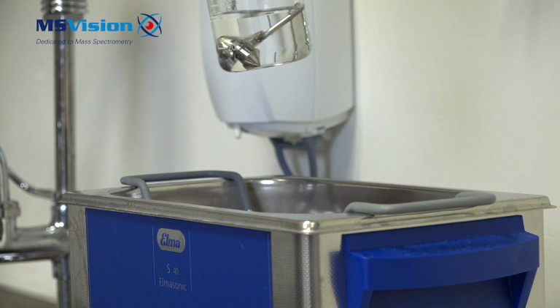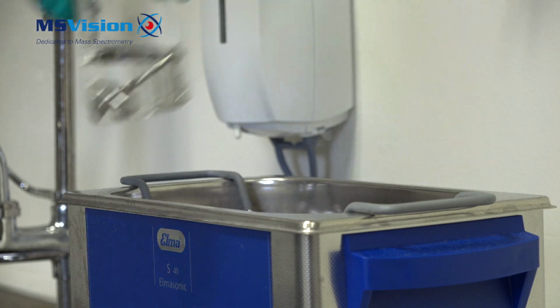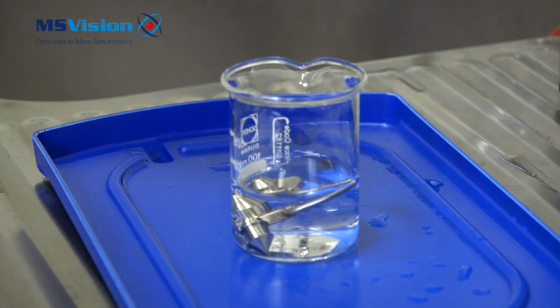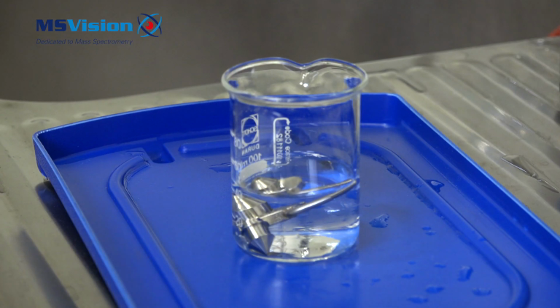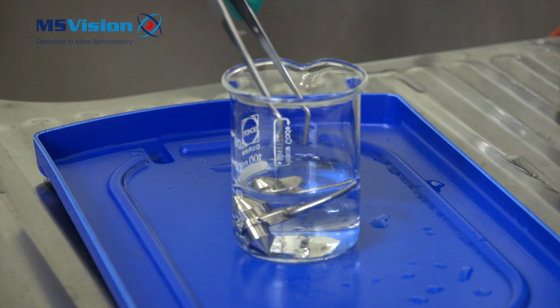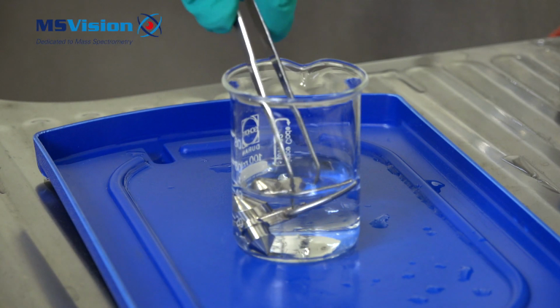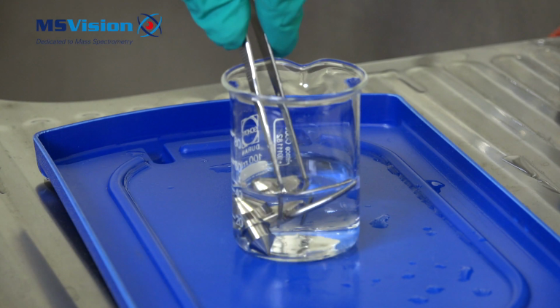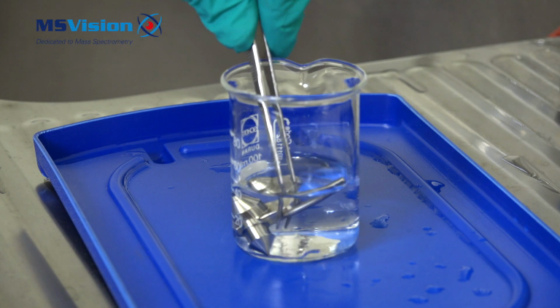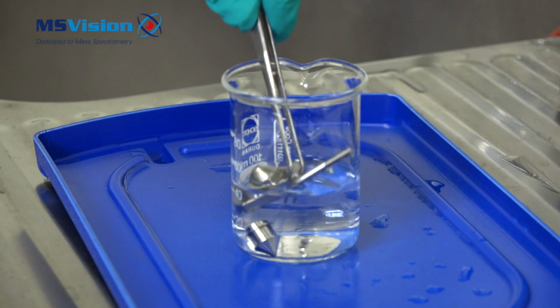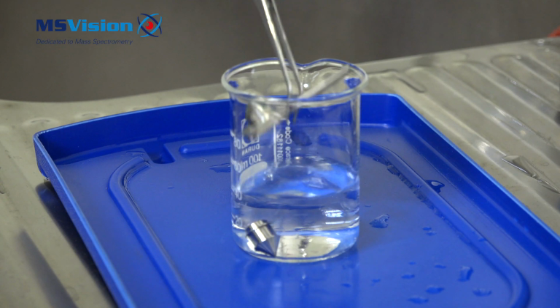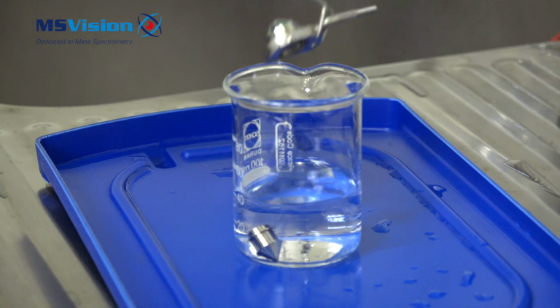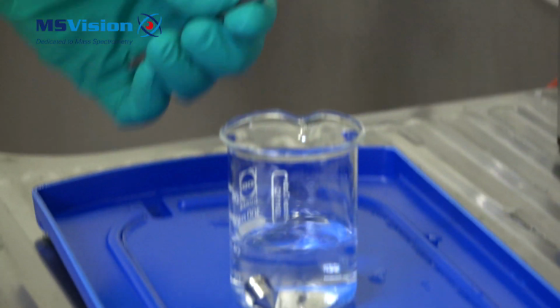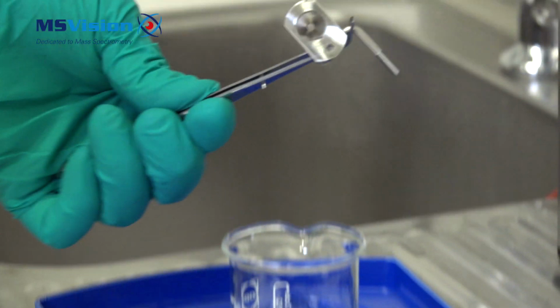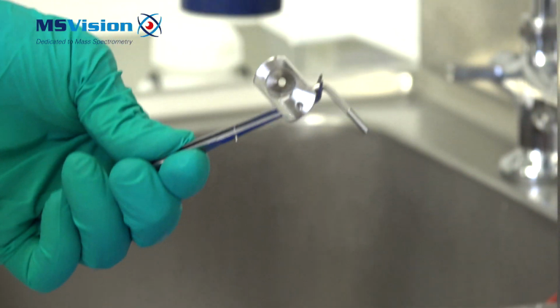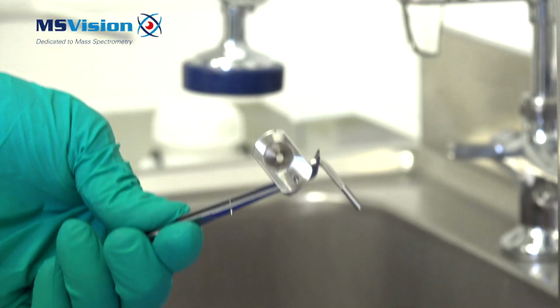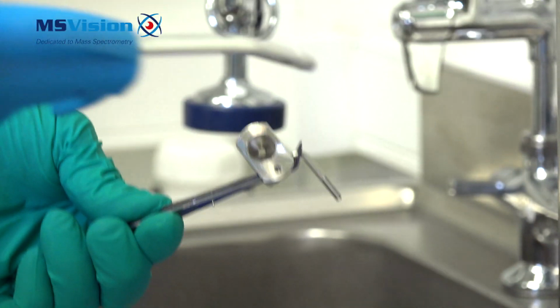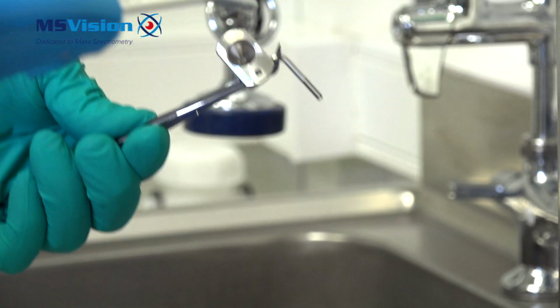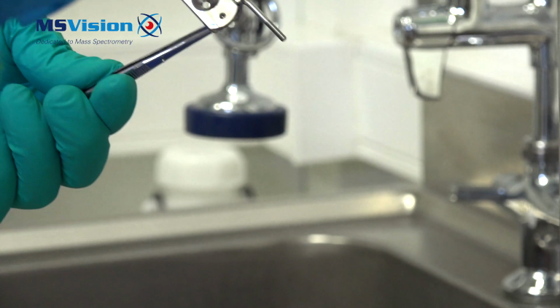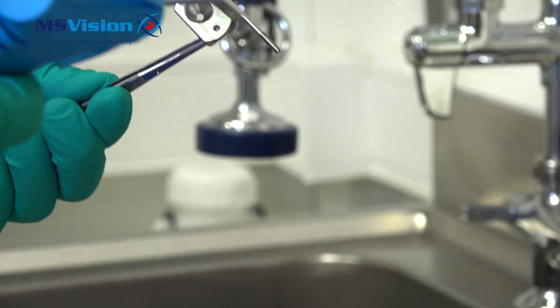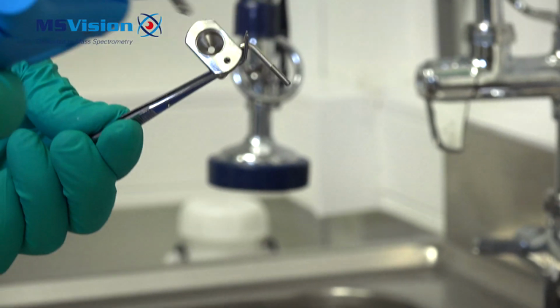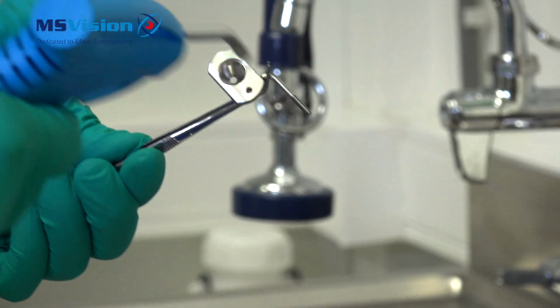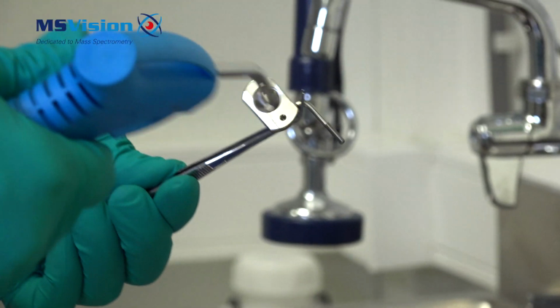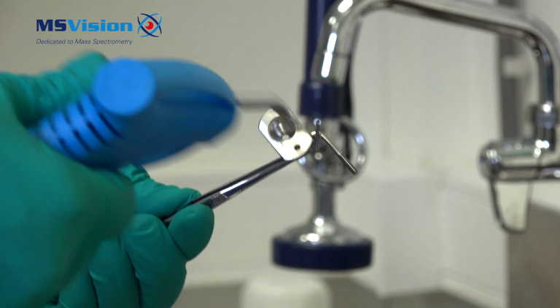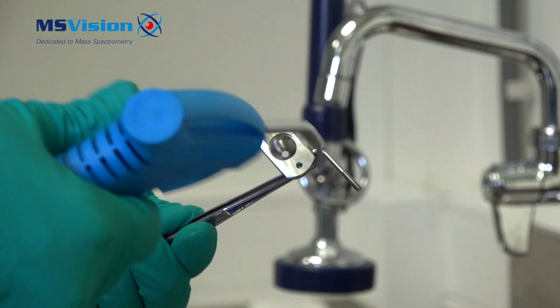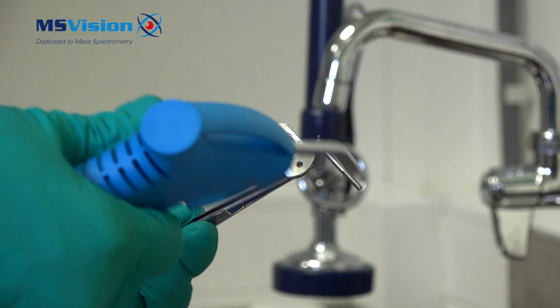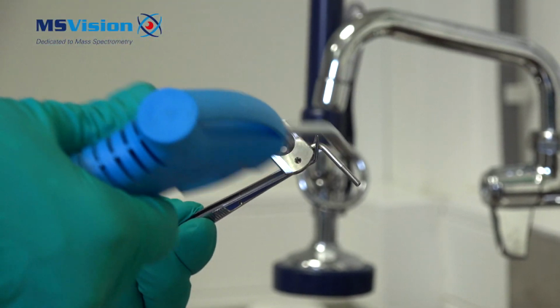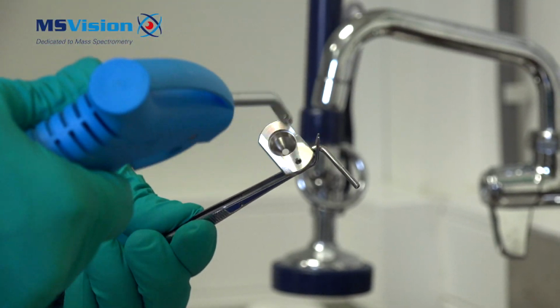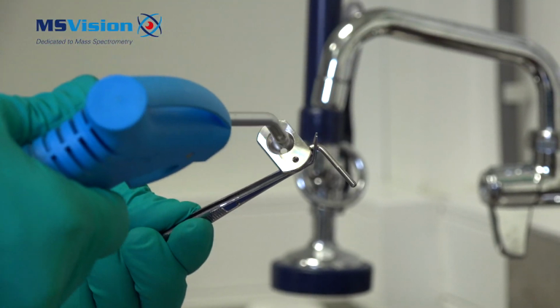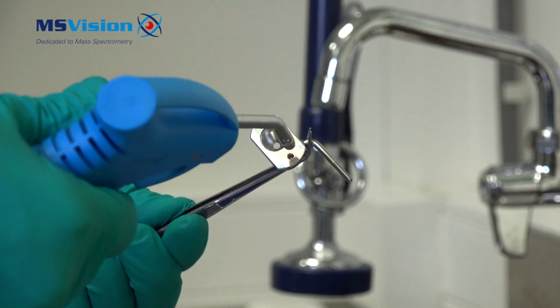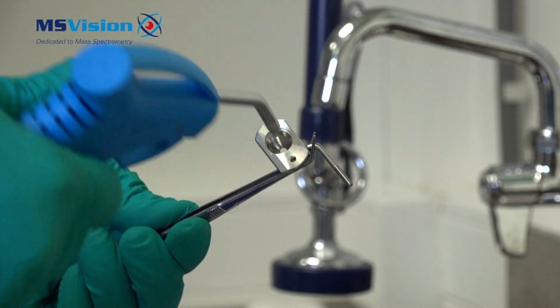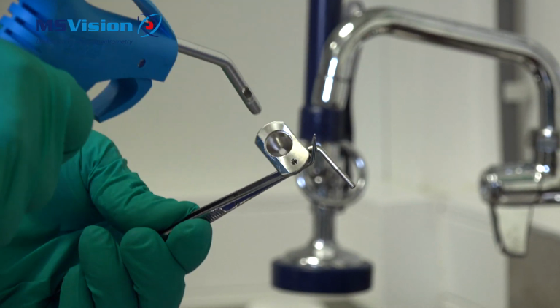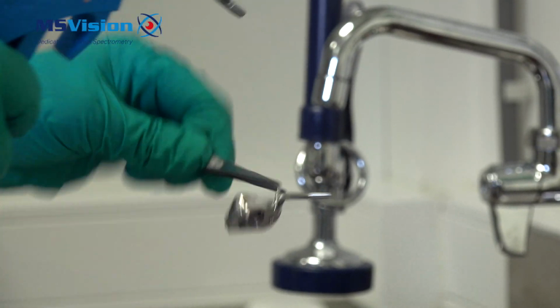Remove from the methanol with tweezers and blow-dry with nitrogen. Be careful not to drop the cone.